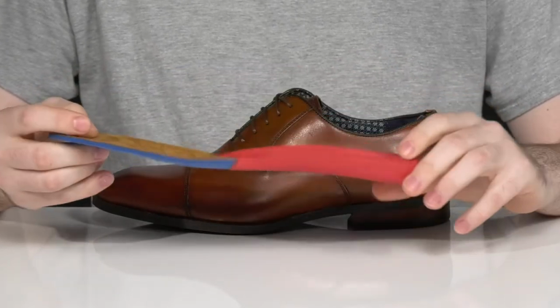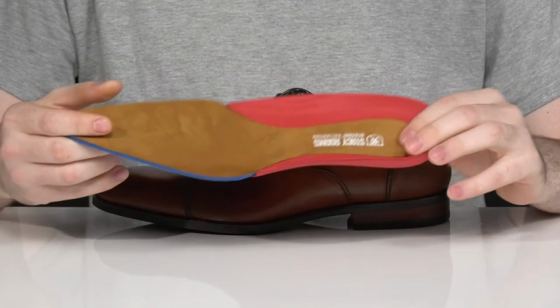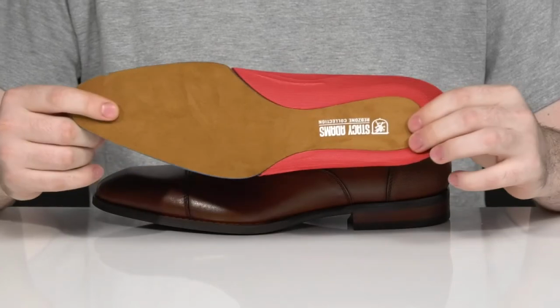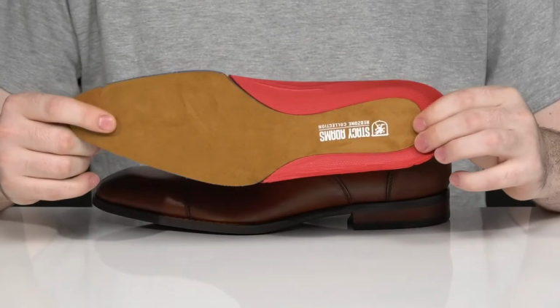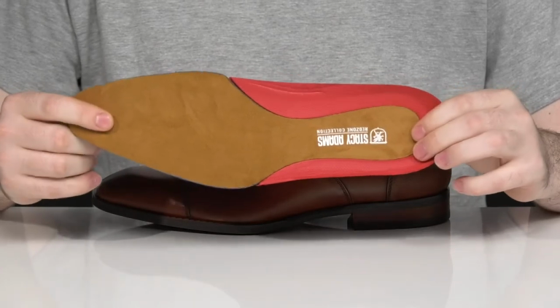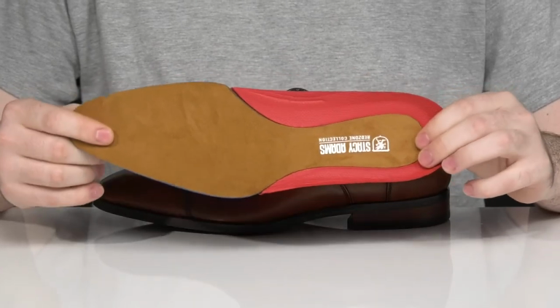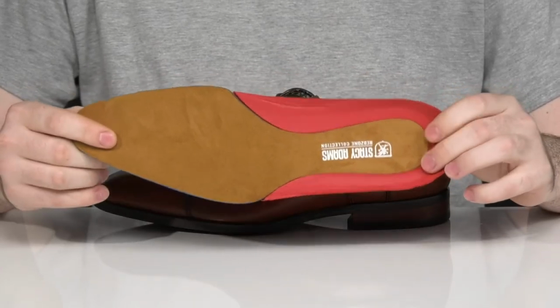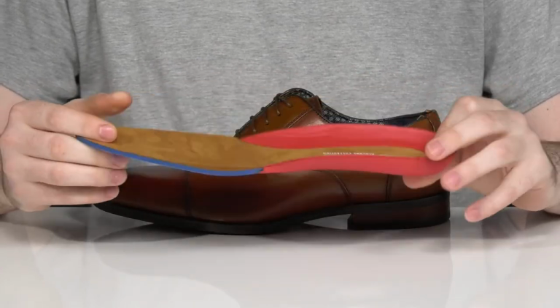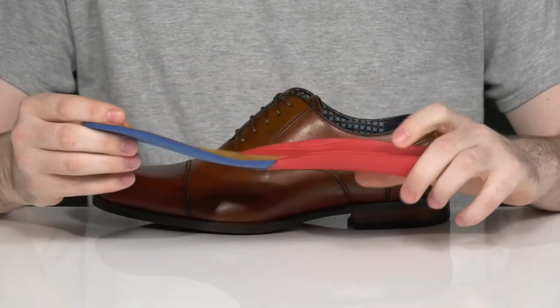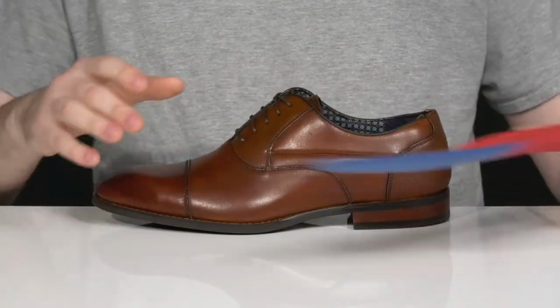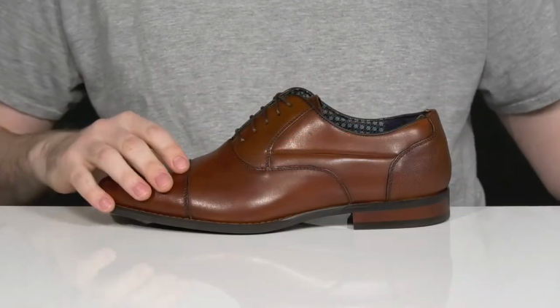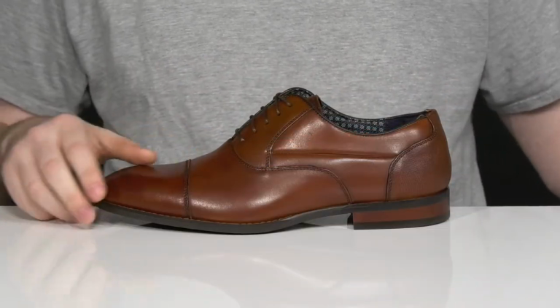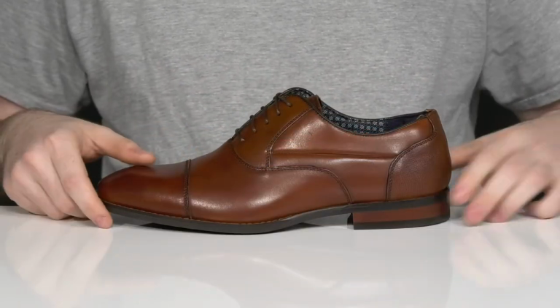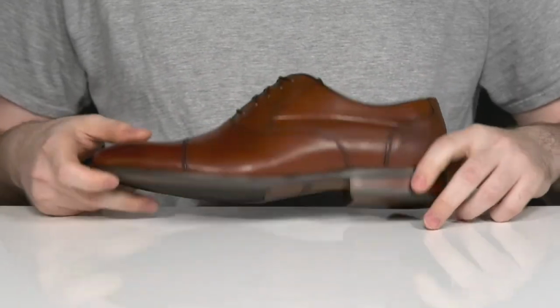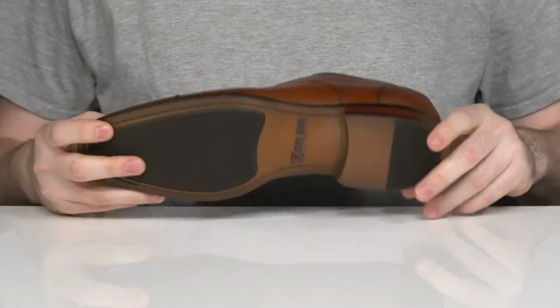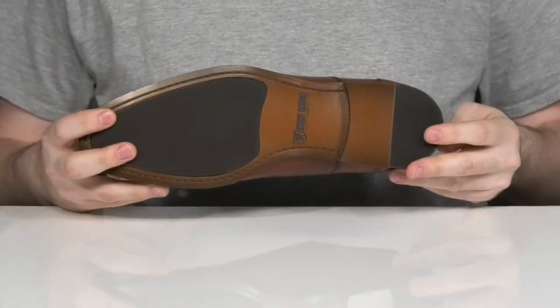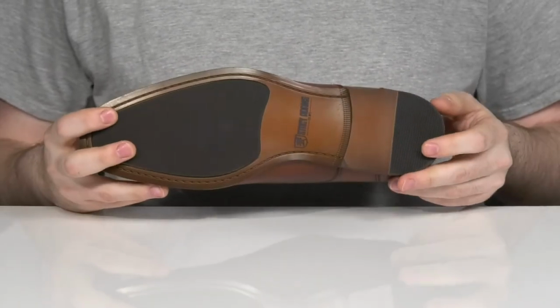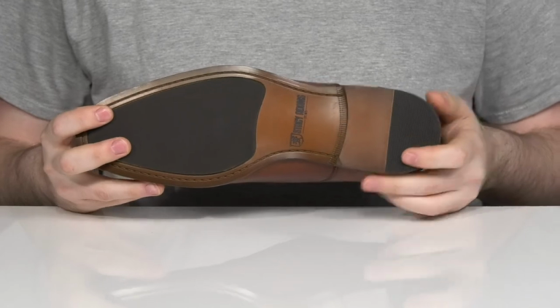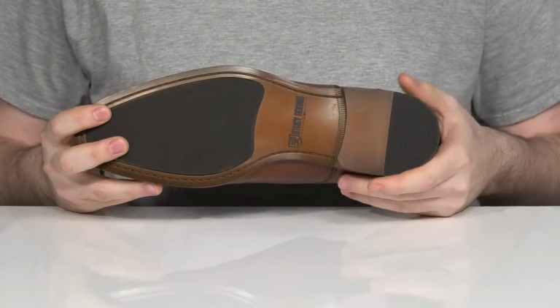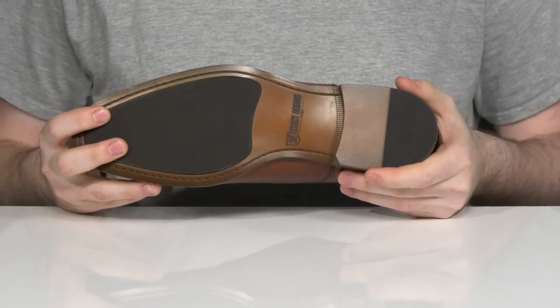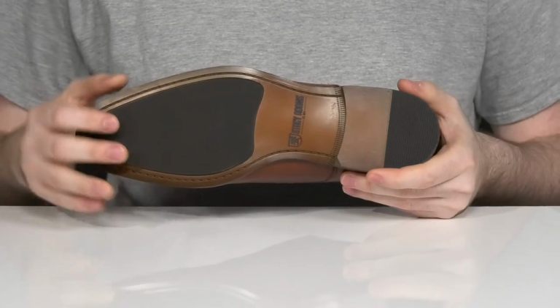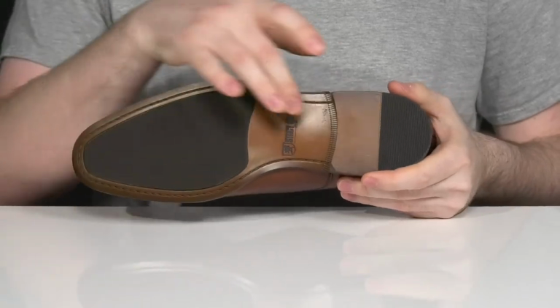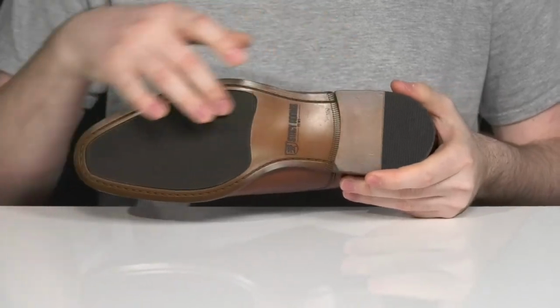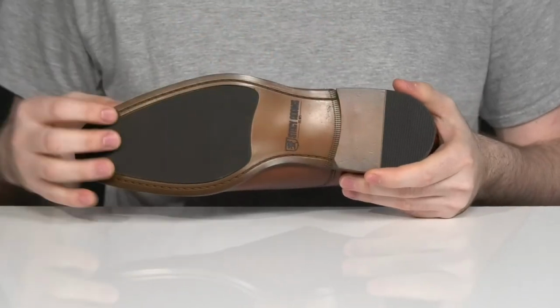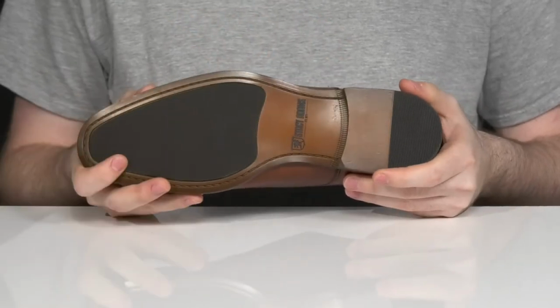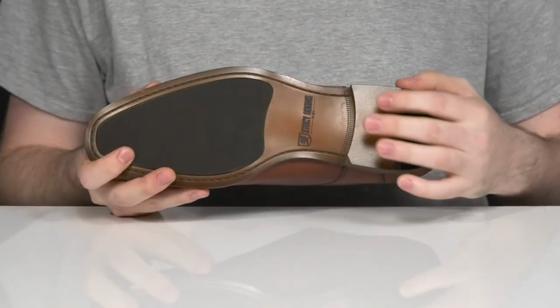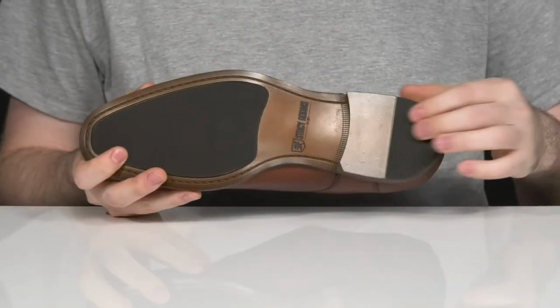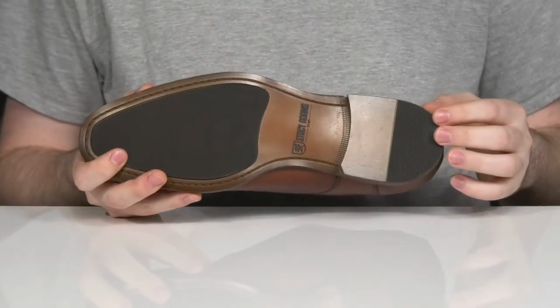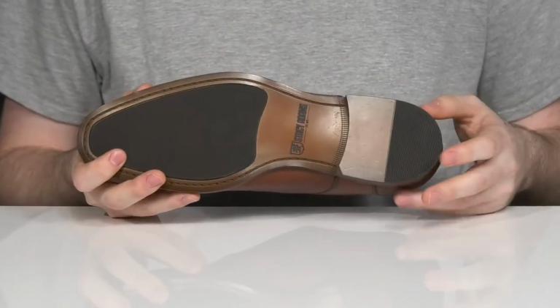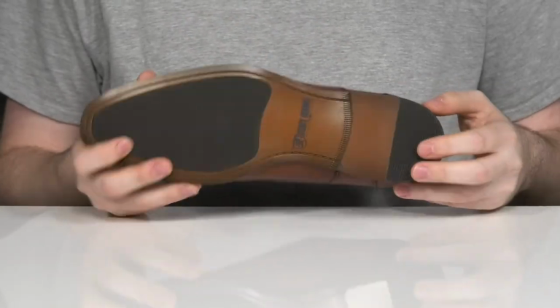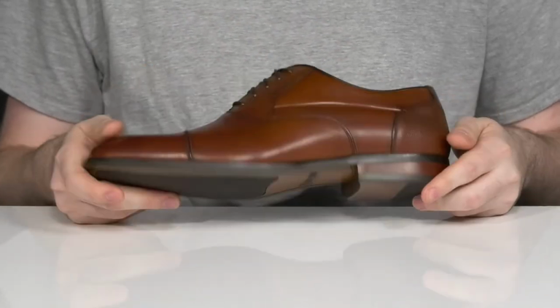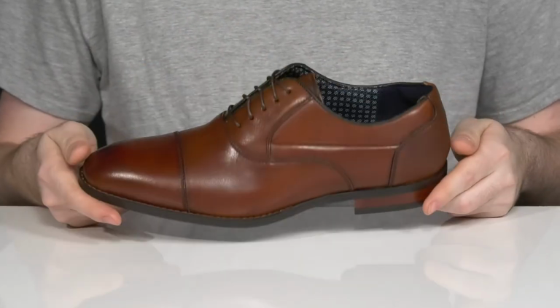It also has a layer of suede to keep it moisture wicking so it stays nice and cool, sitting on top of a durable rubber outsole that's supported with some leather using a stacked heel in the back for a boost in height.